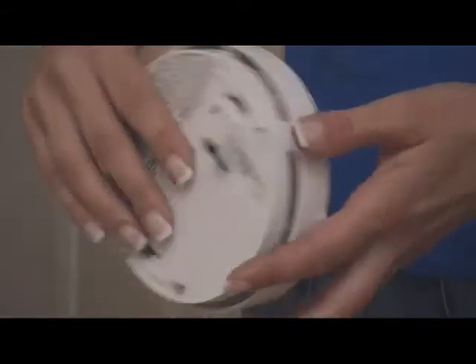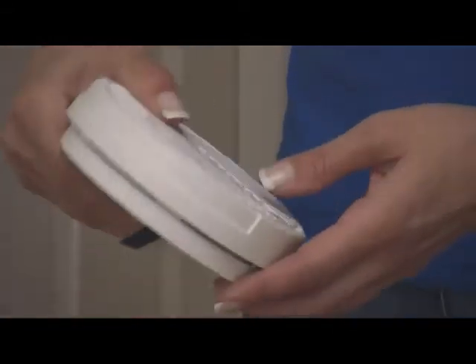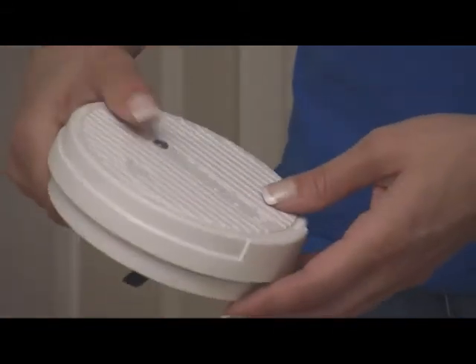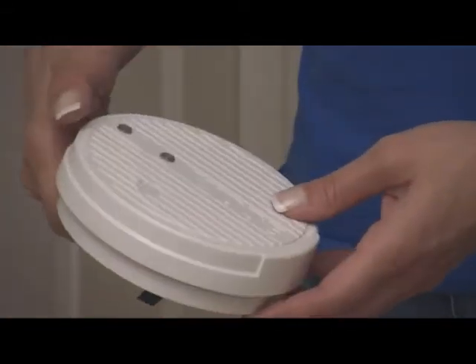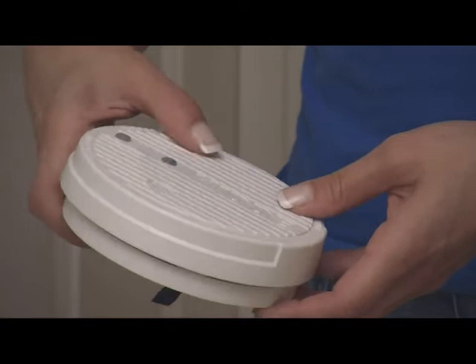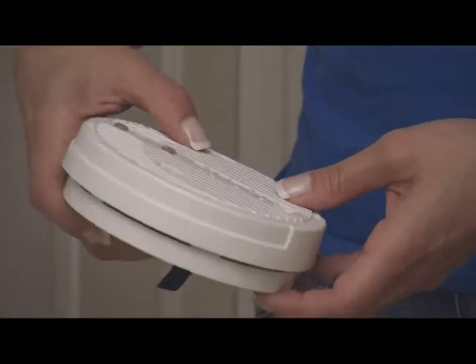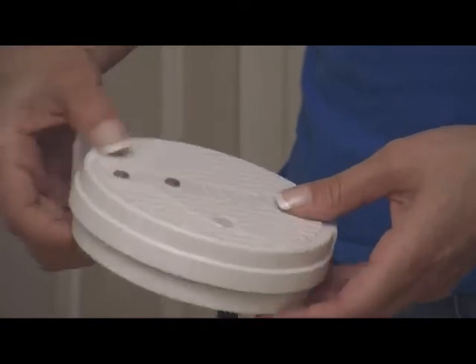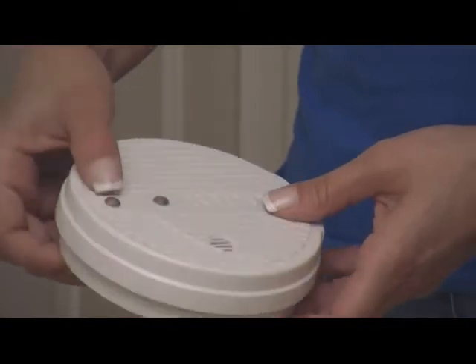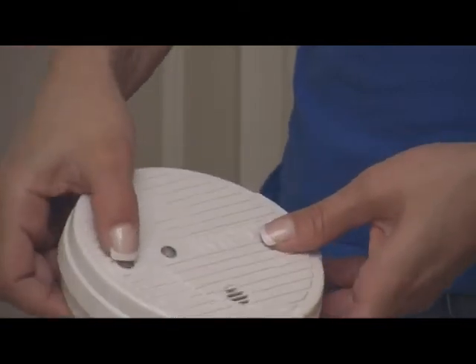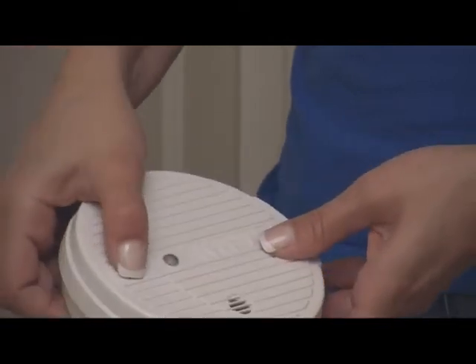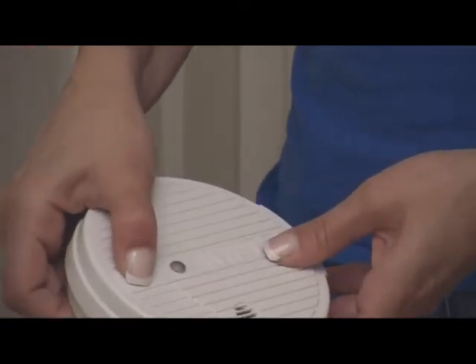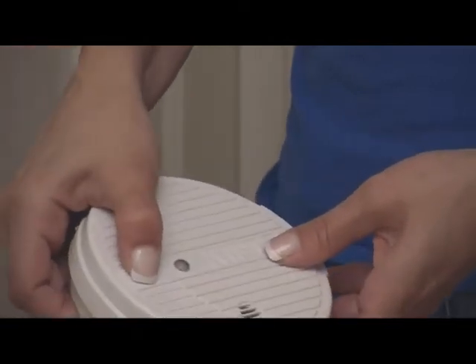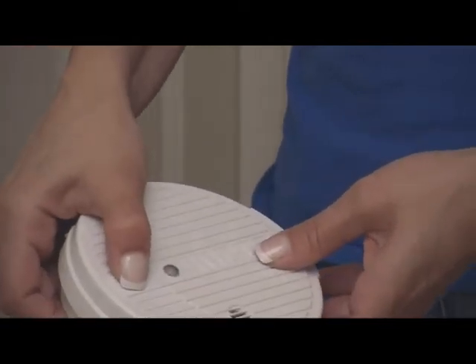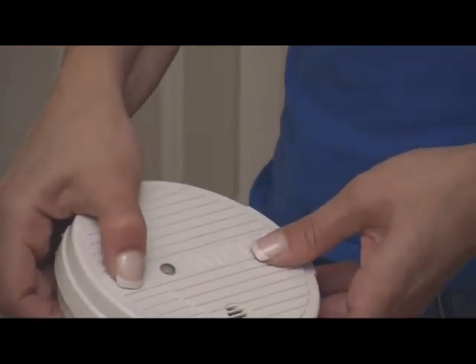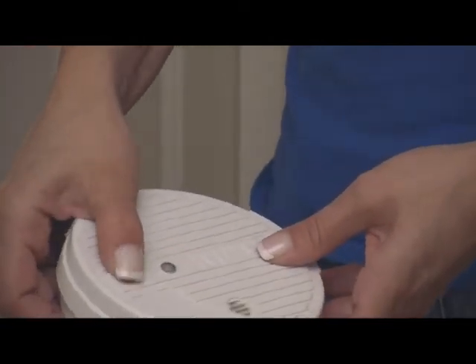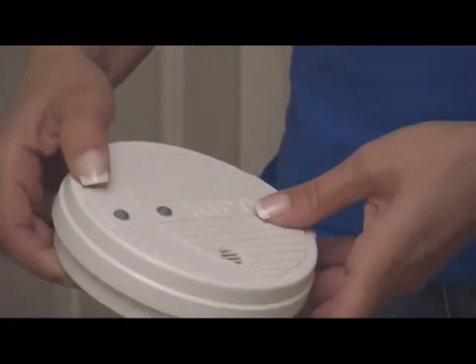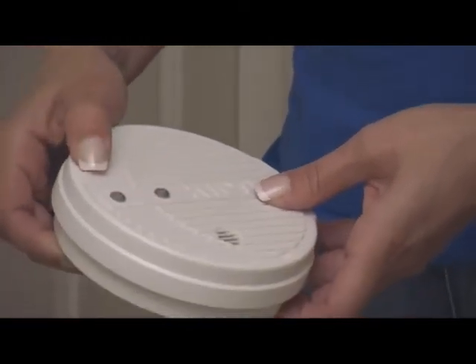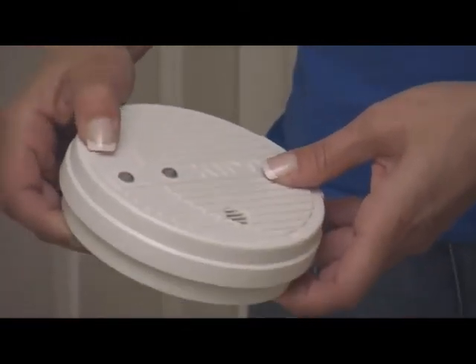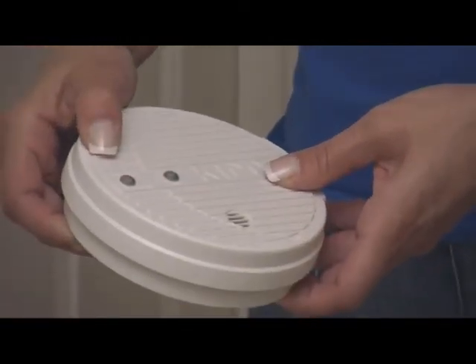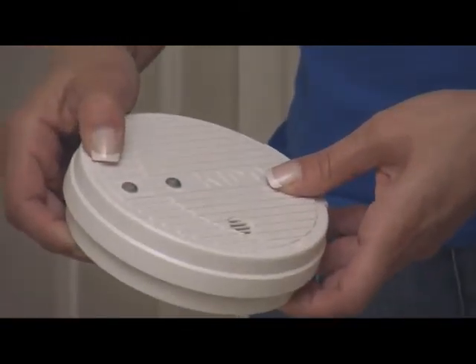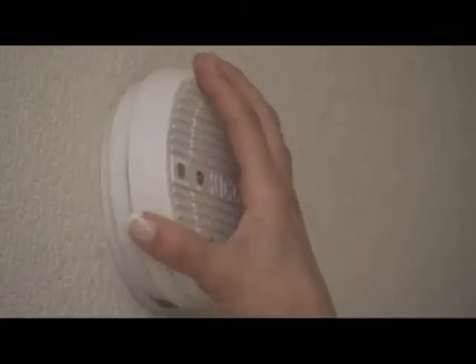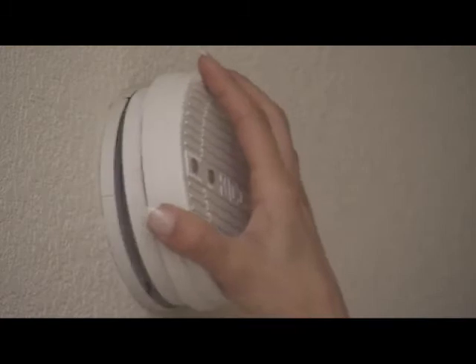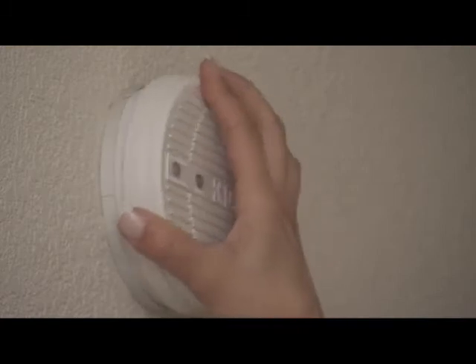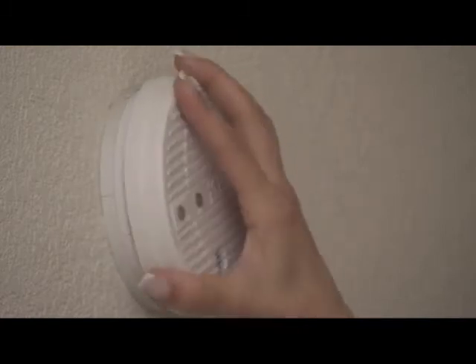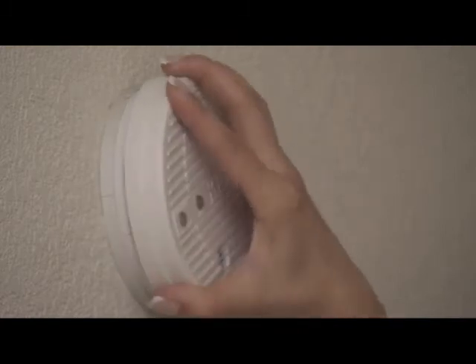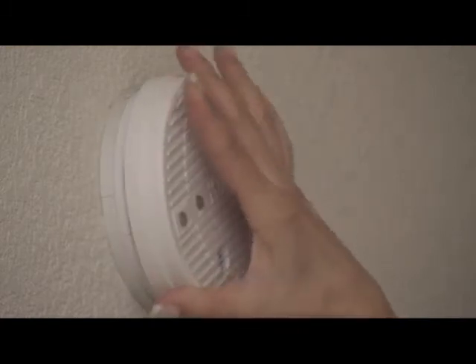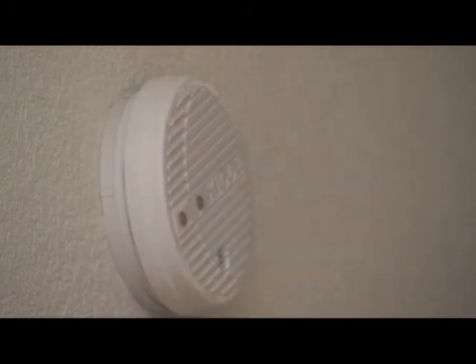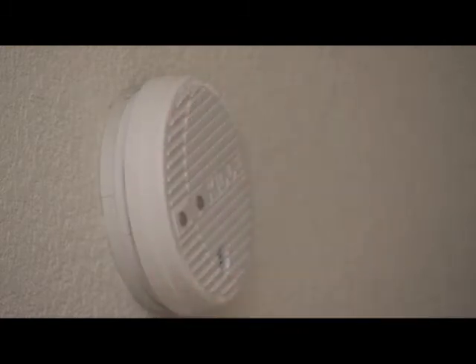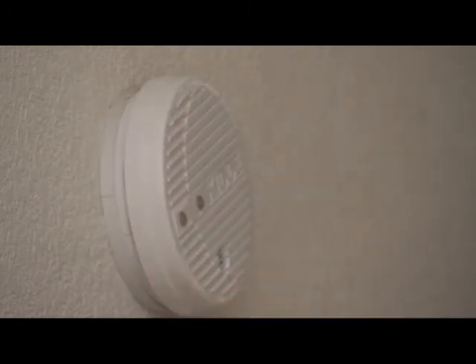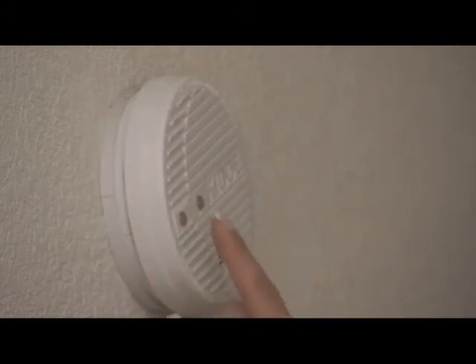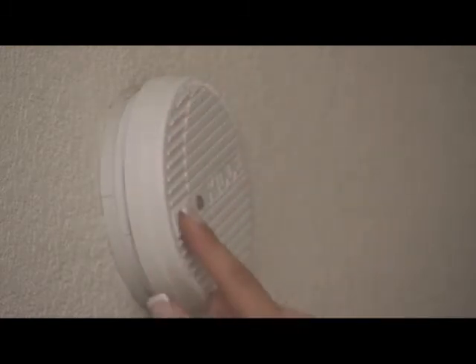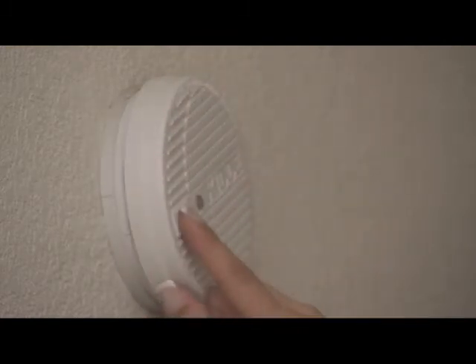Test the detector after you've replaced the battery to make sure it works, which is good to do before you reinstall it onto its base. Snap it in place and then test once more.